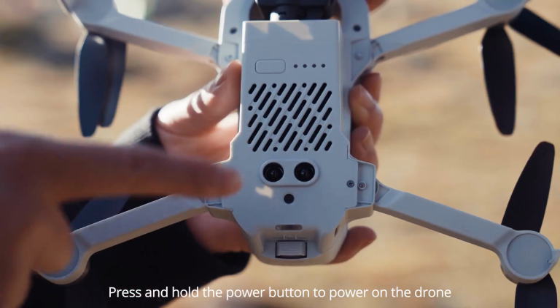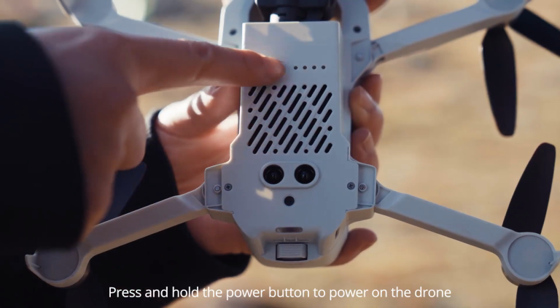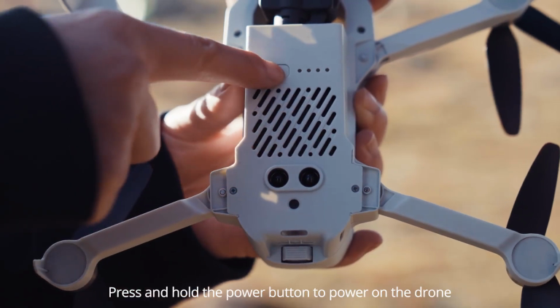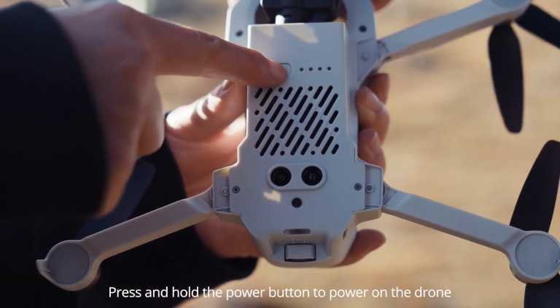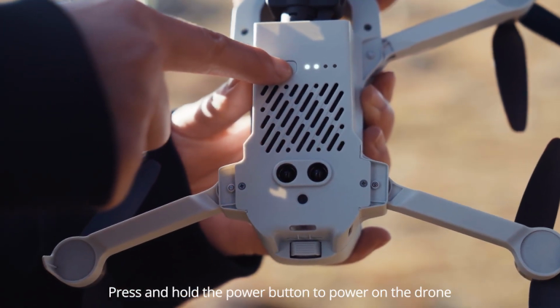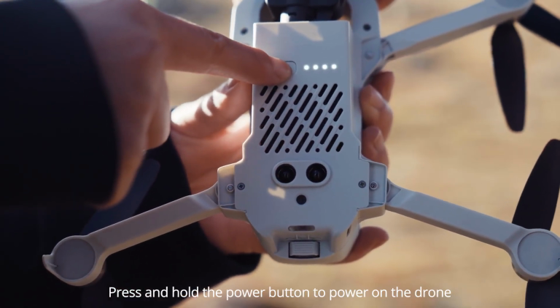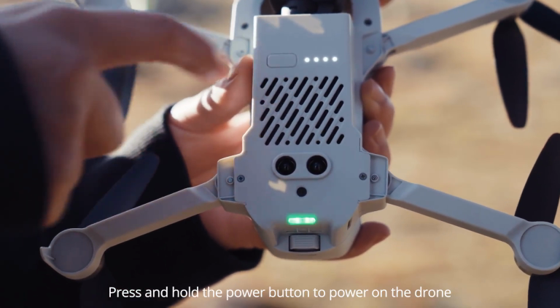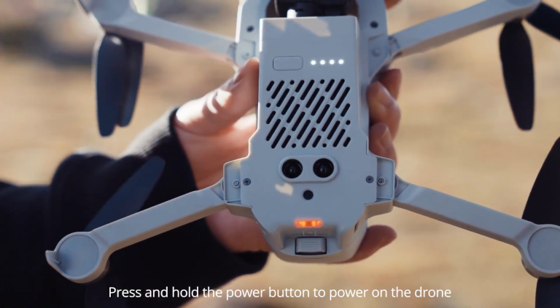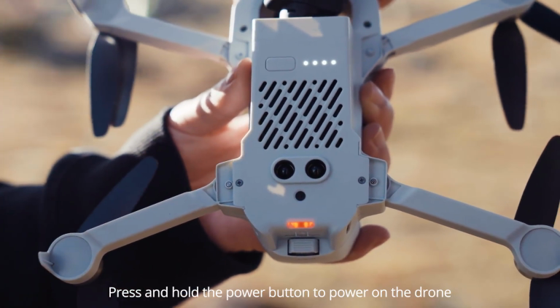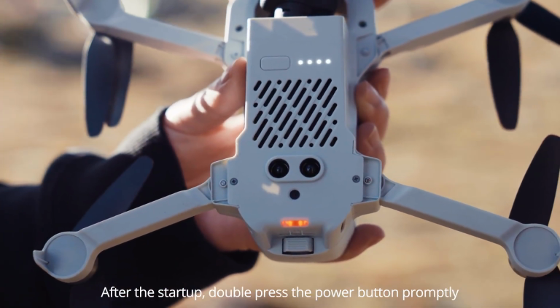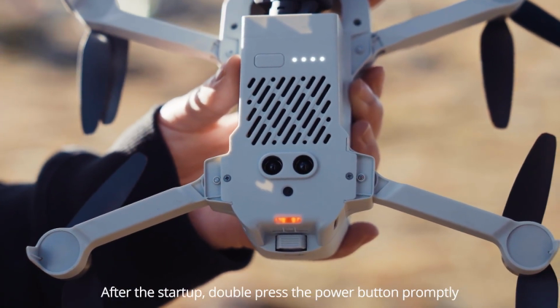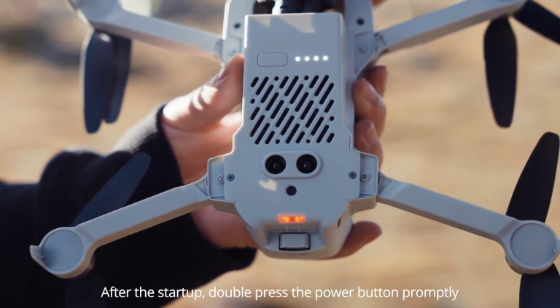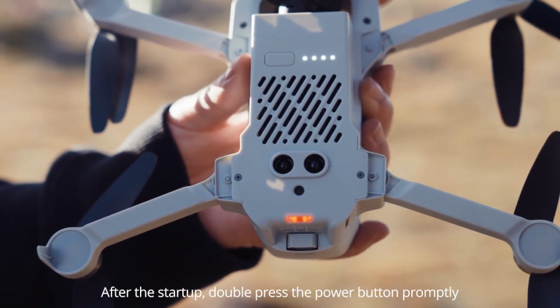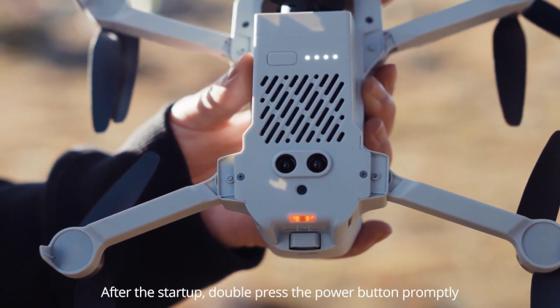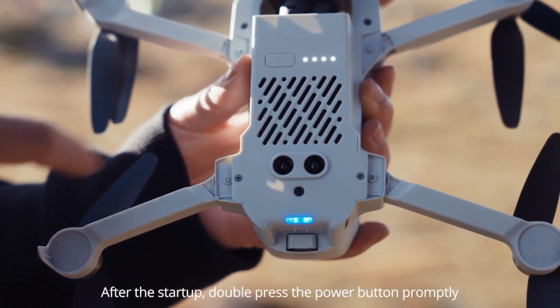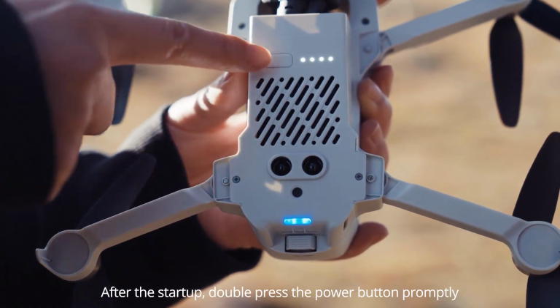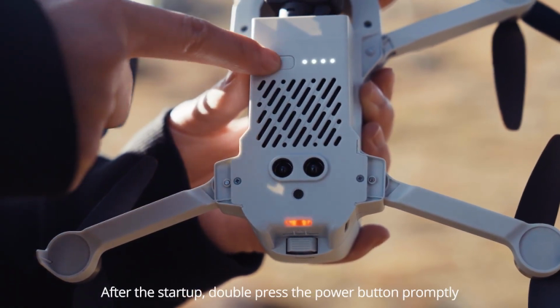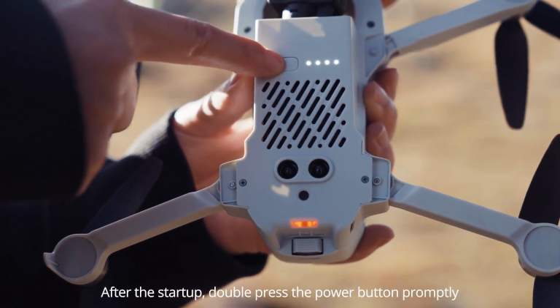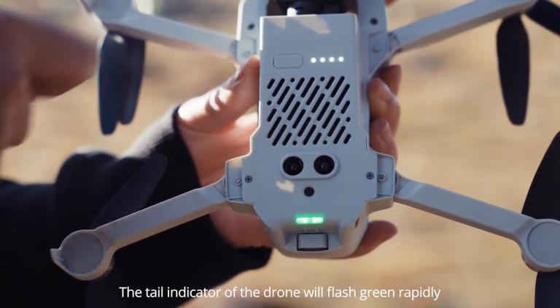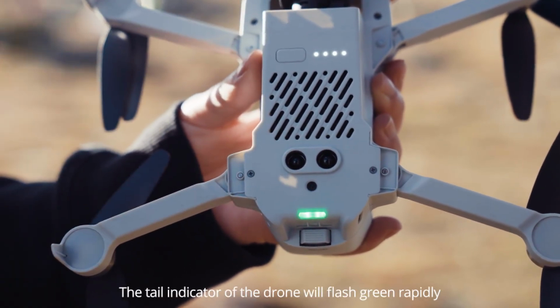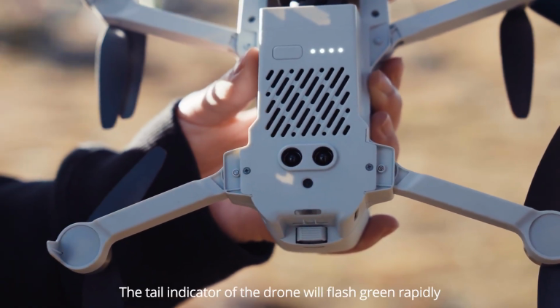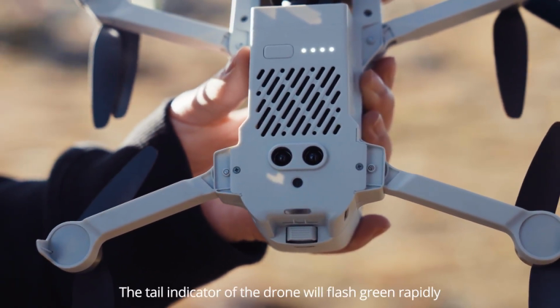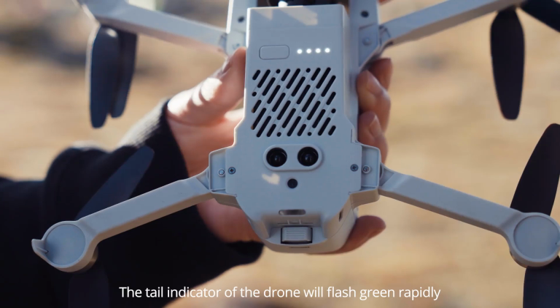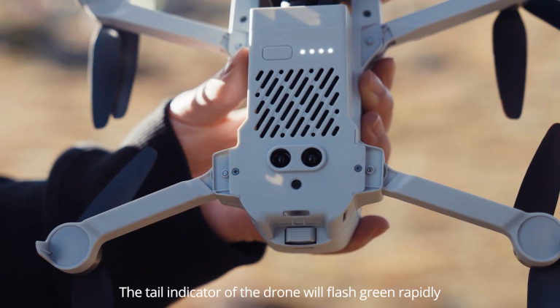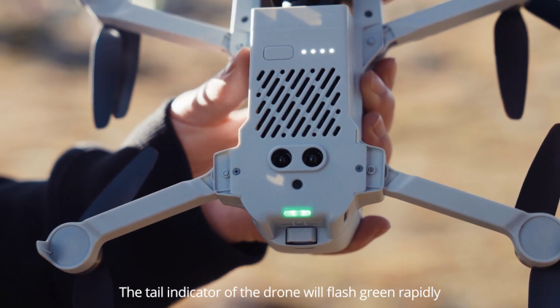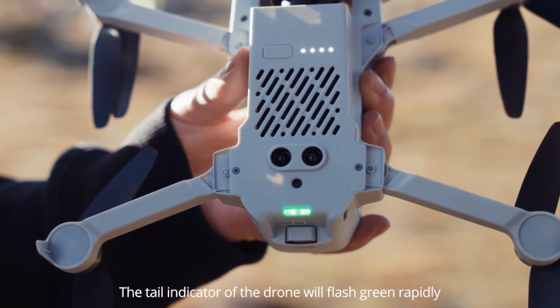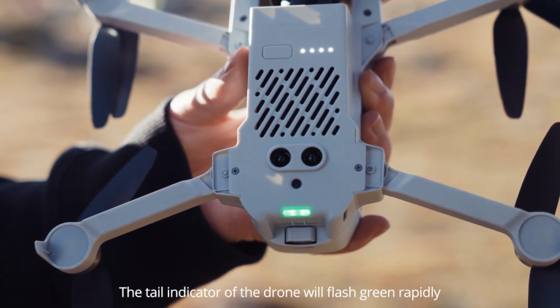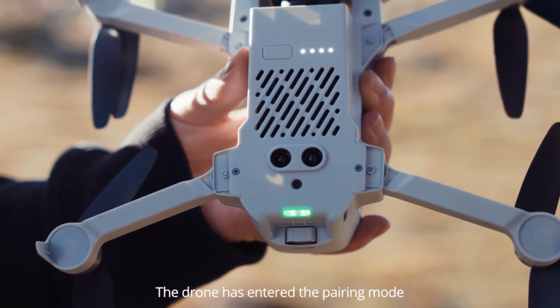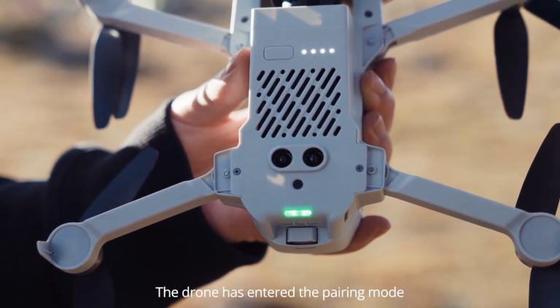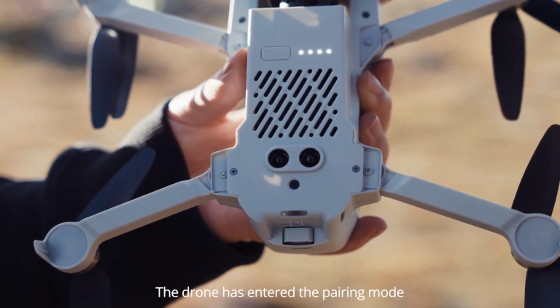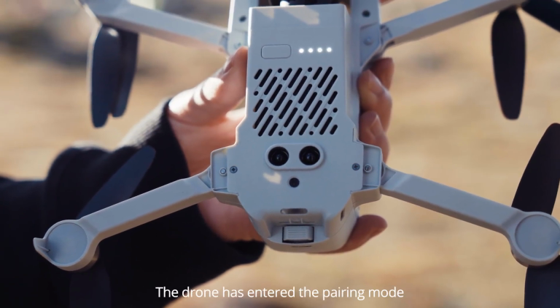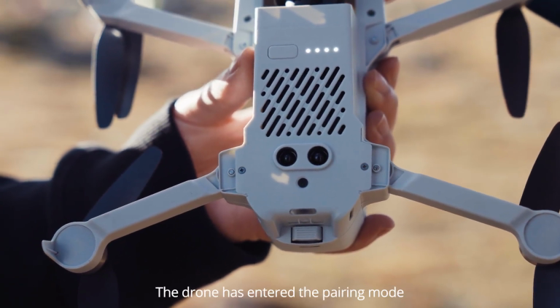Press and hold the power button to power on the drone. After the startup, double press the power button promptly. The tail indicator of the drone will flash green rapidly. The drone has entered the pairing mode.